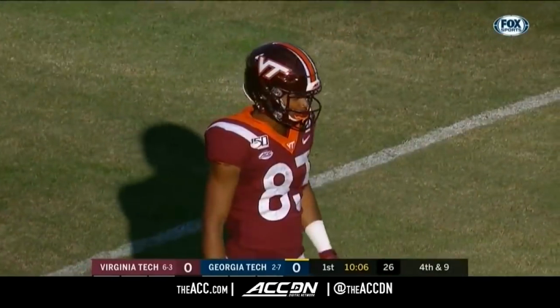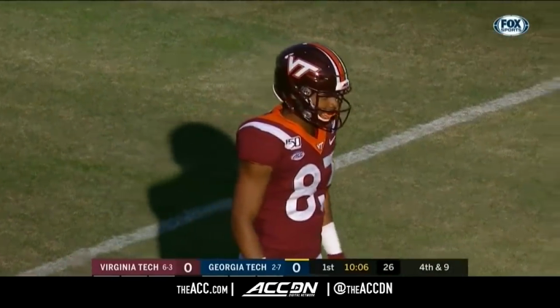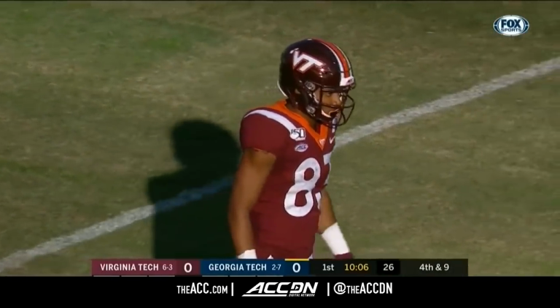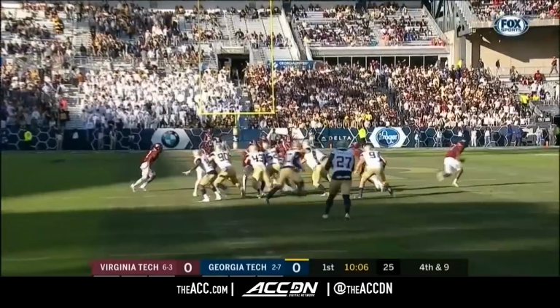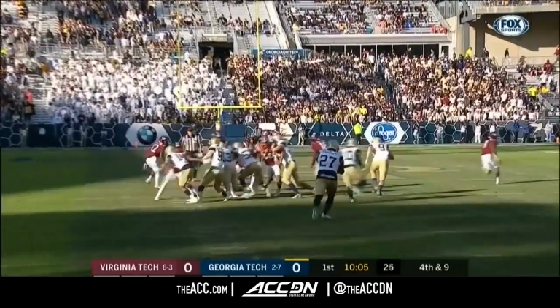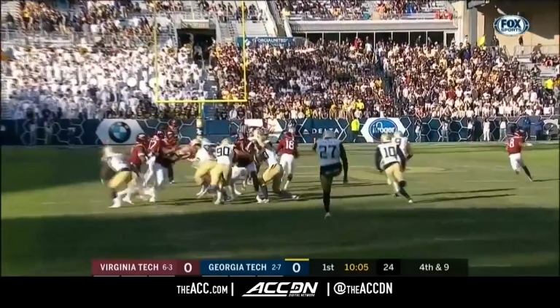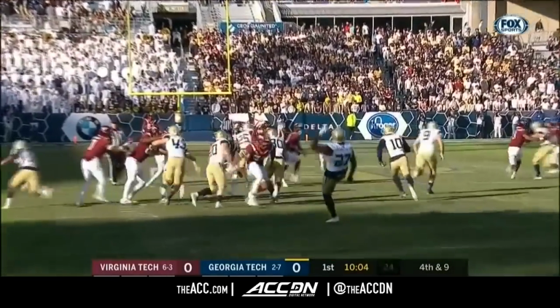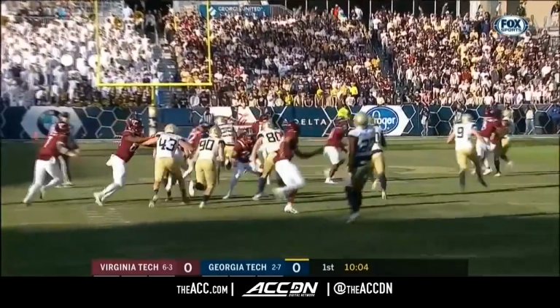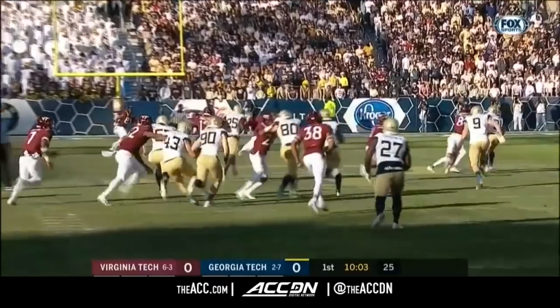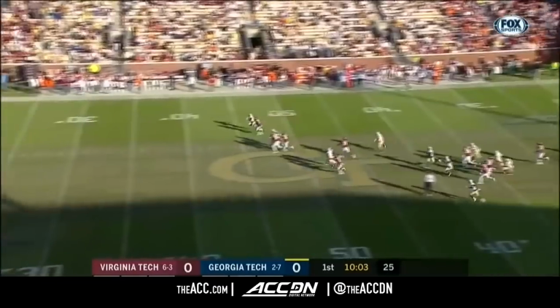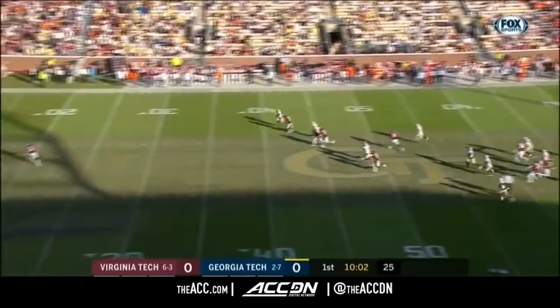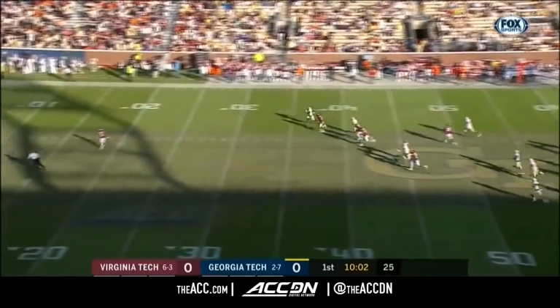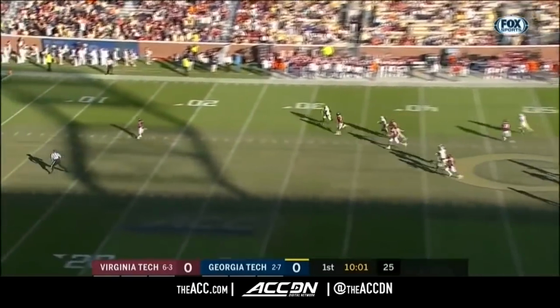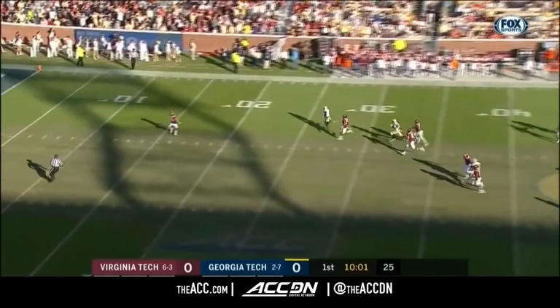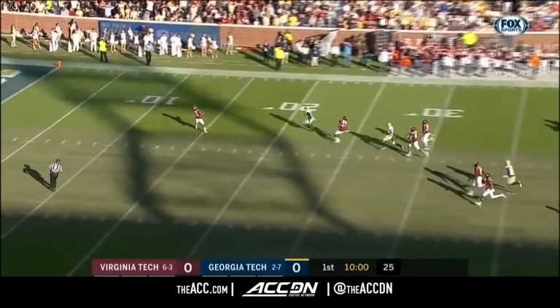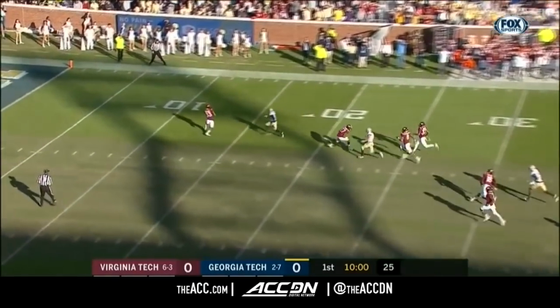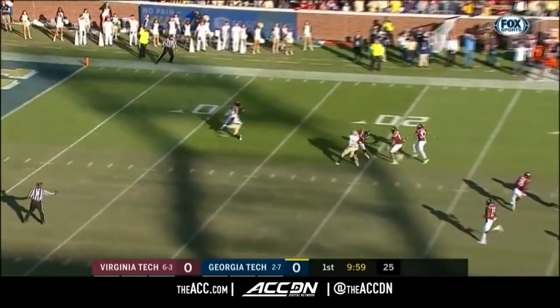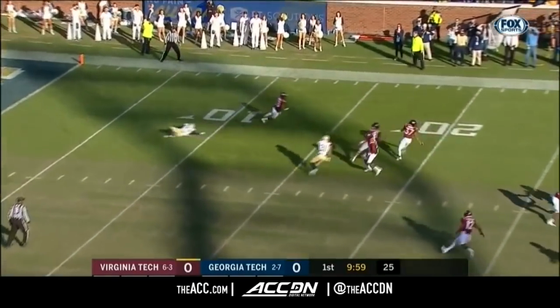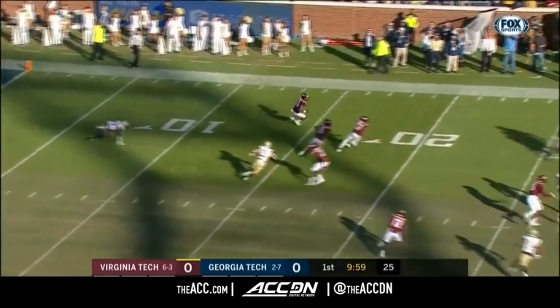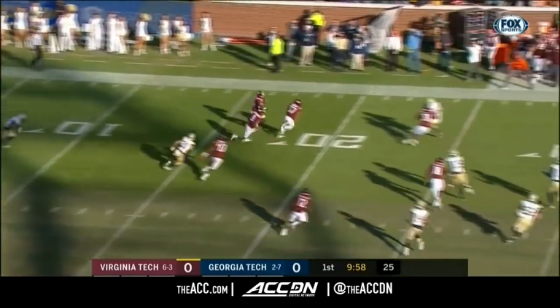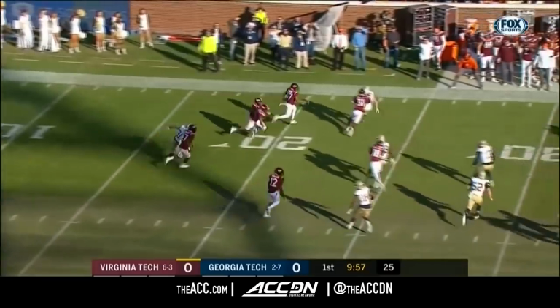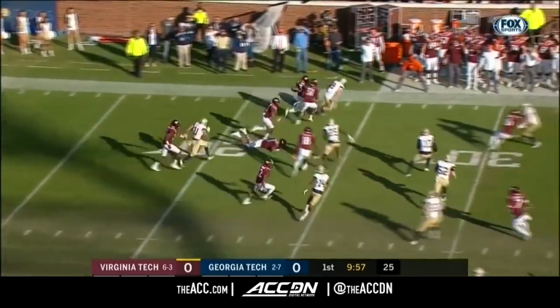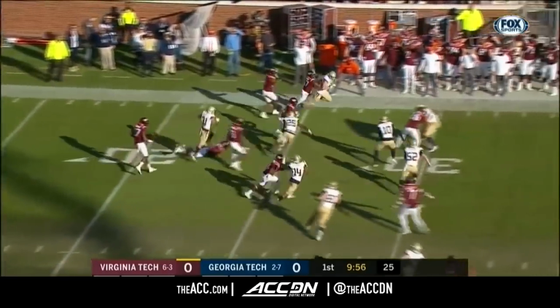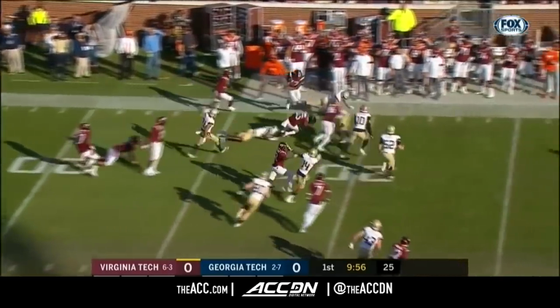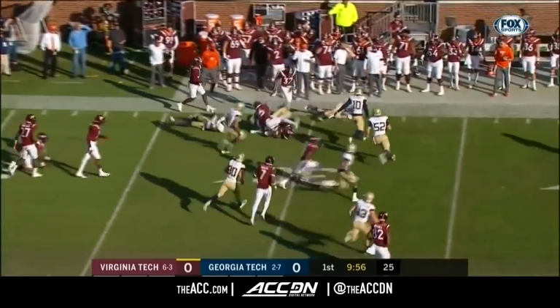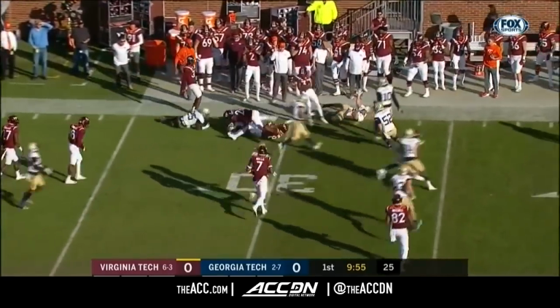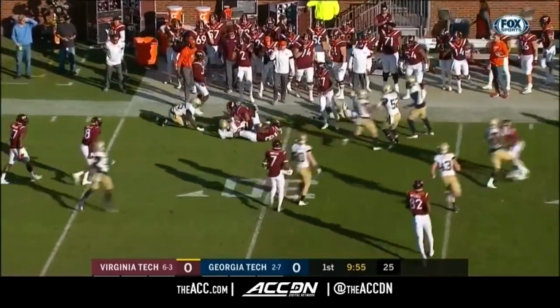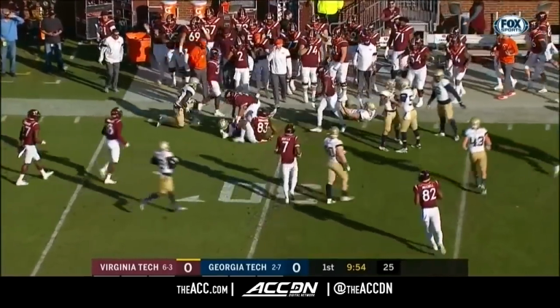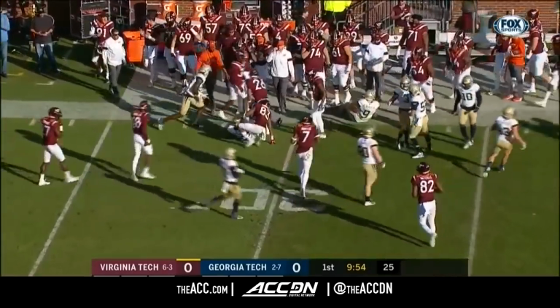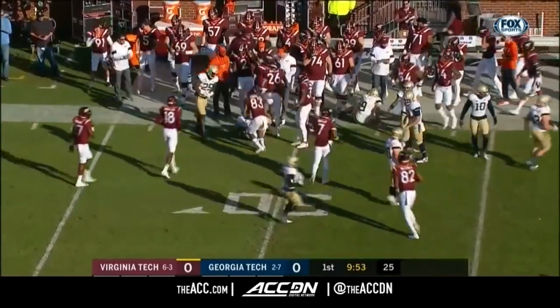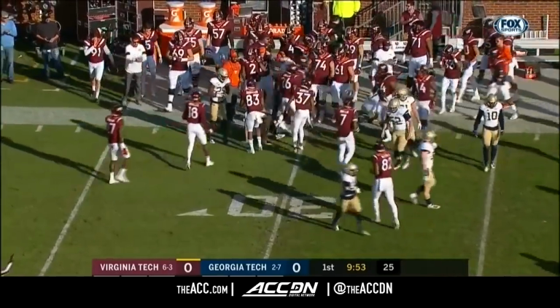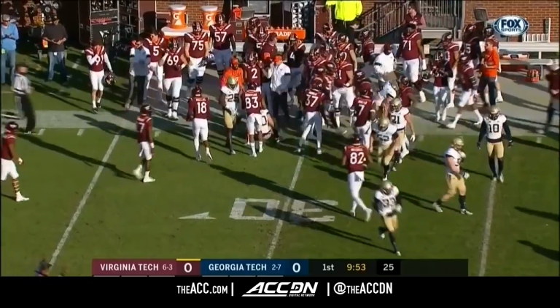Then who knows, maybe an ACC title game. As Graham flips it, it's incomplete. Graham just did not recognize the coverage — had man coverage and a shallow drag that was wide open. Tremendous hang time on that kick, but here comes the electric Tavion Robinson, and he will trip up.